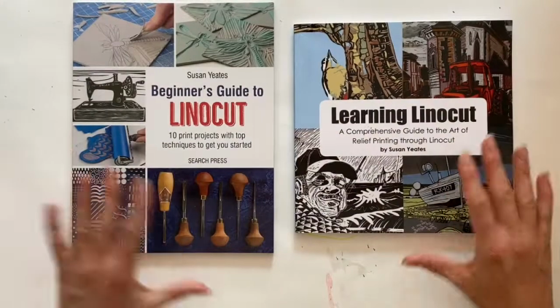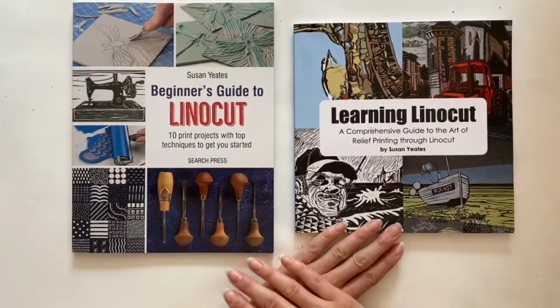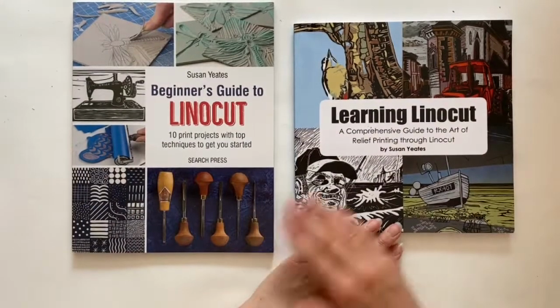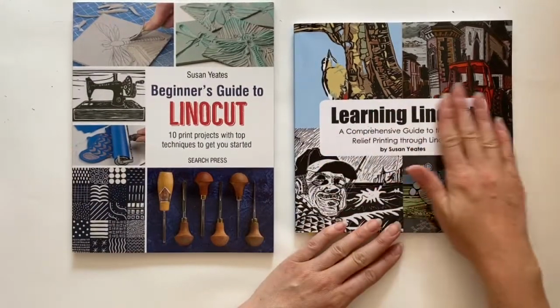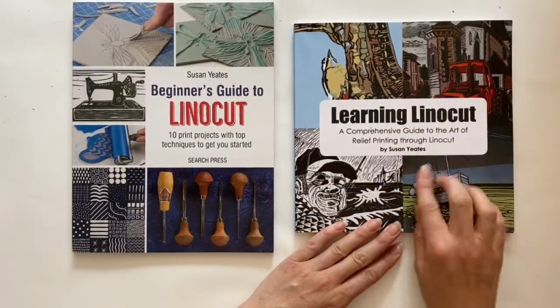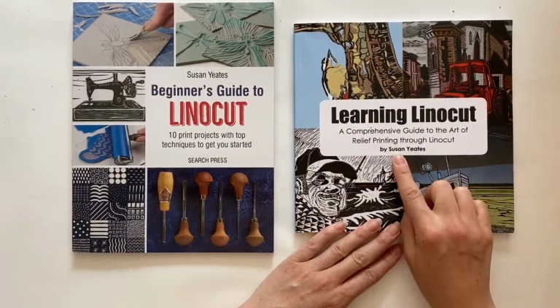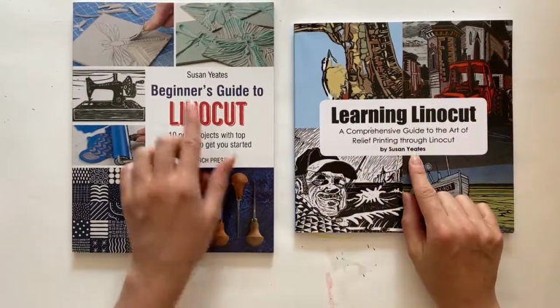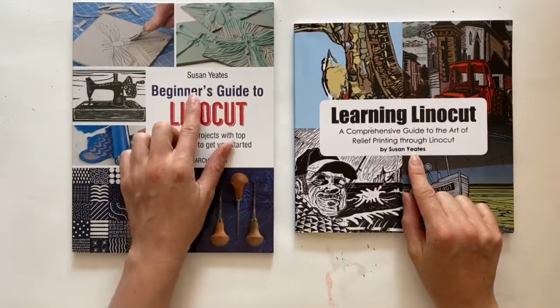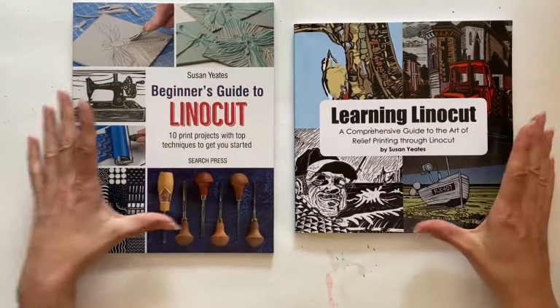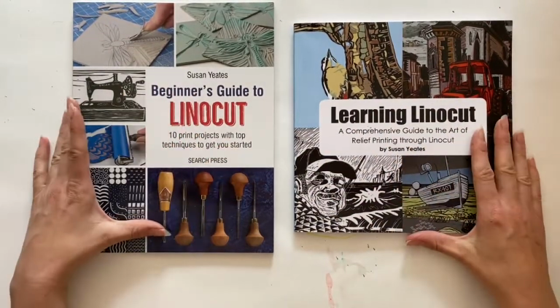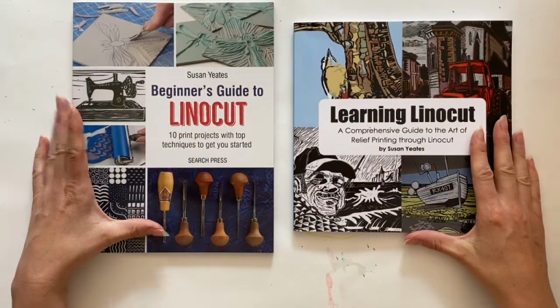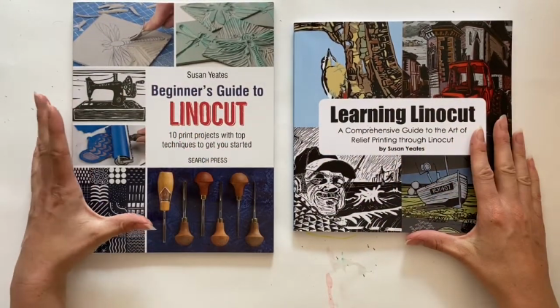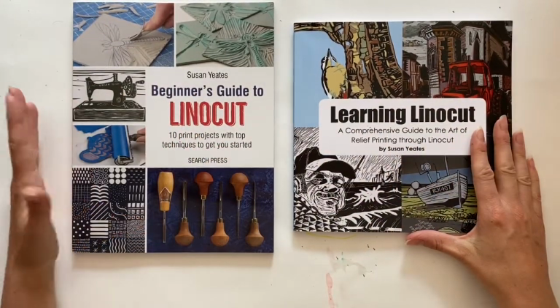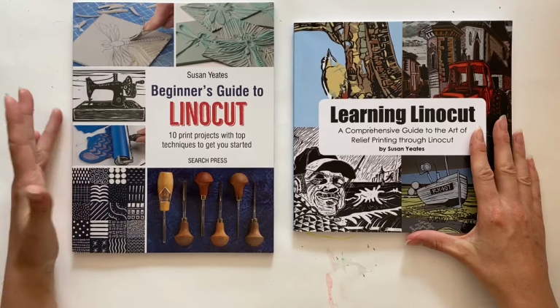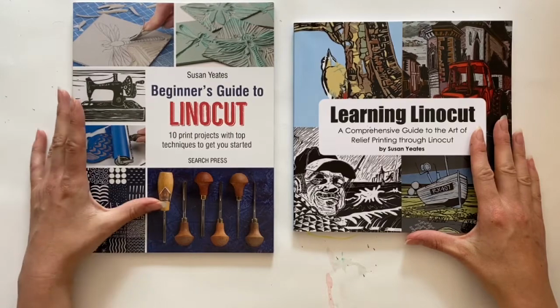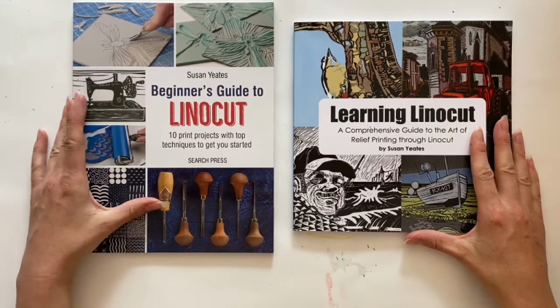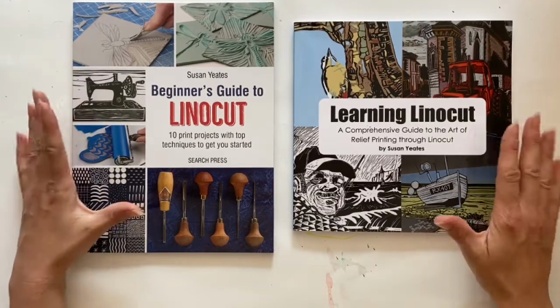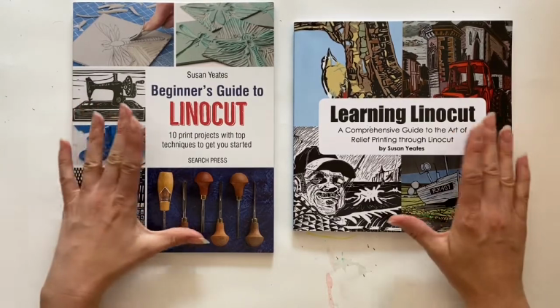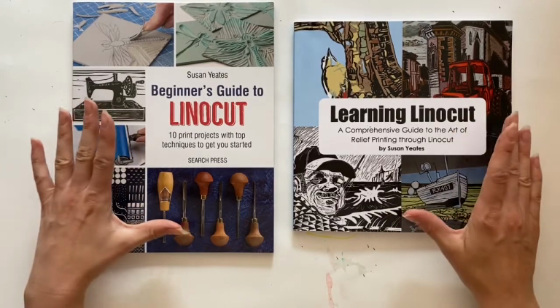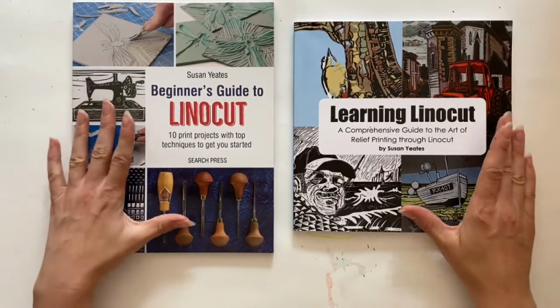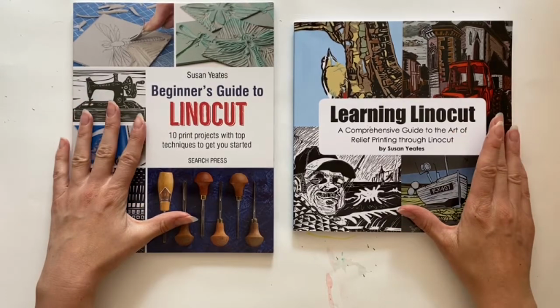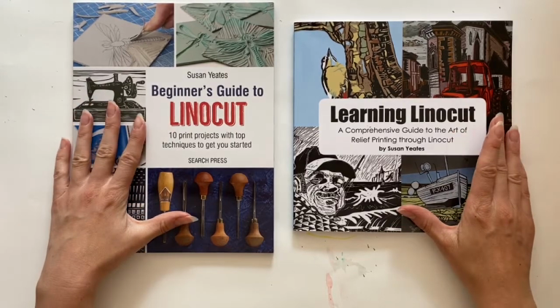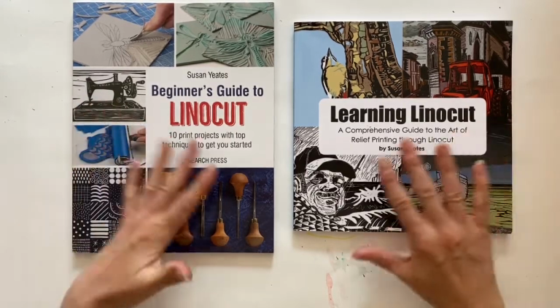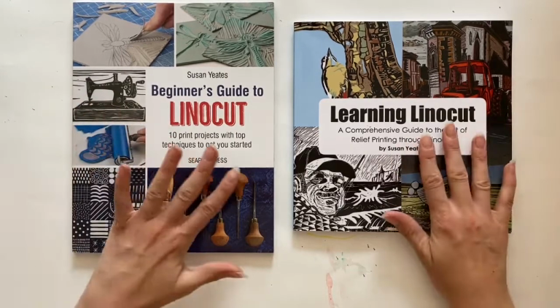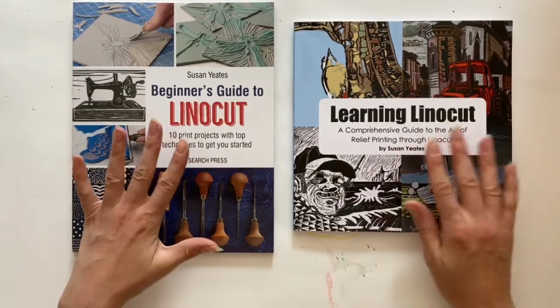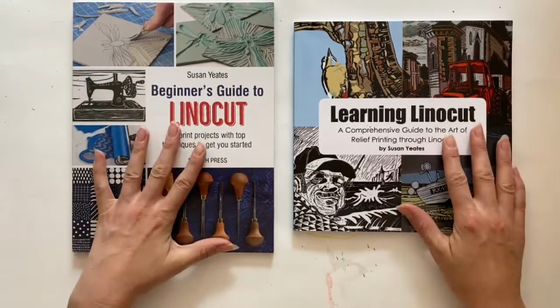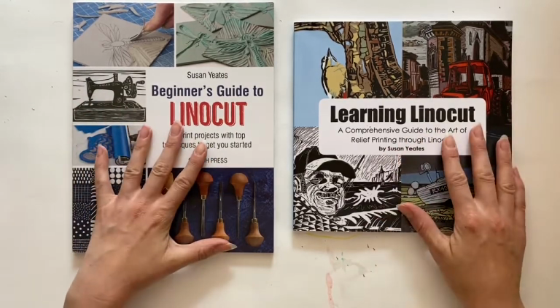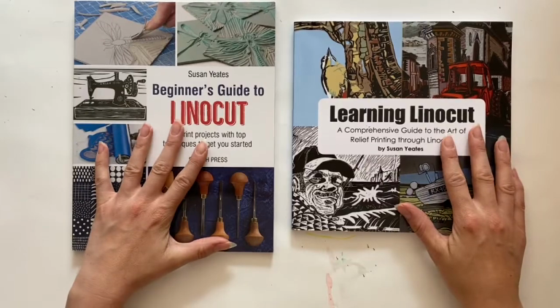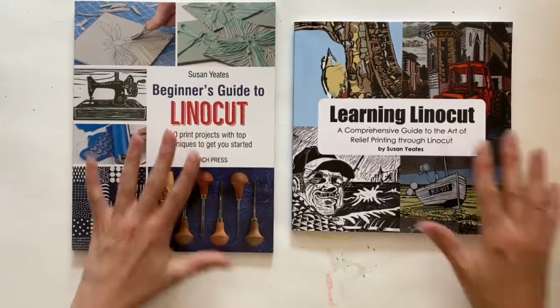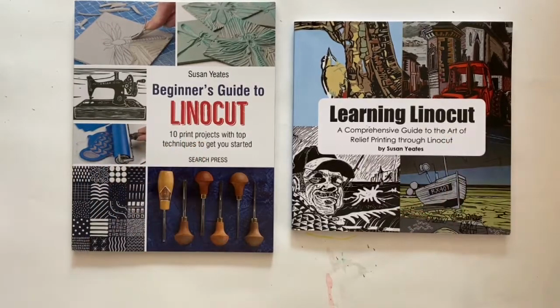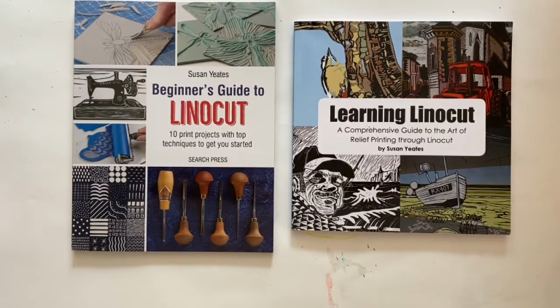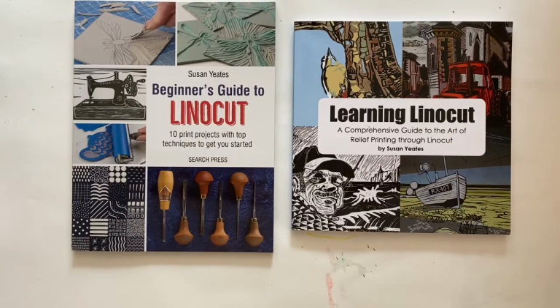Hi, my name is Susan Yates and I would like to show you my two books that I have written on linocut, to show you the insides and also tell you the differences between the two, because that is a question that I get asked a lot.